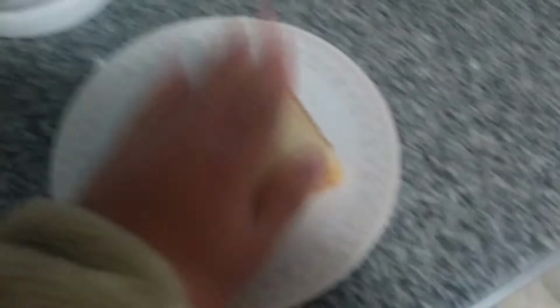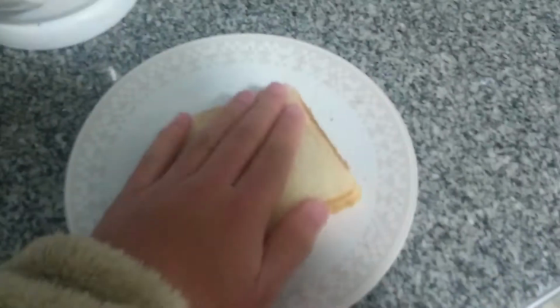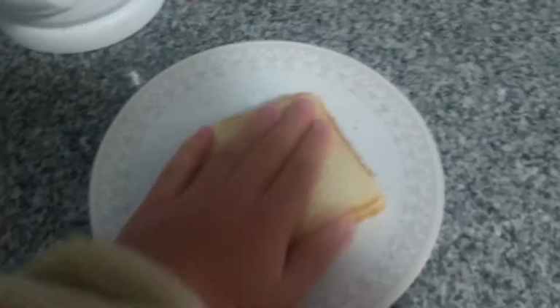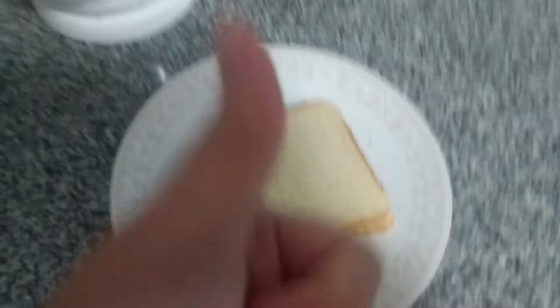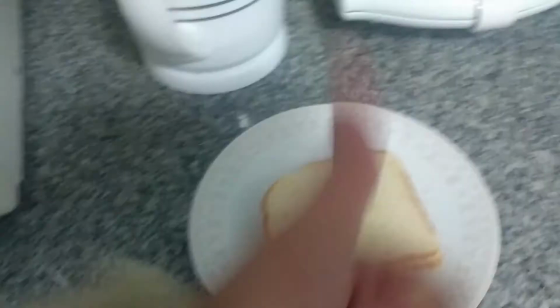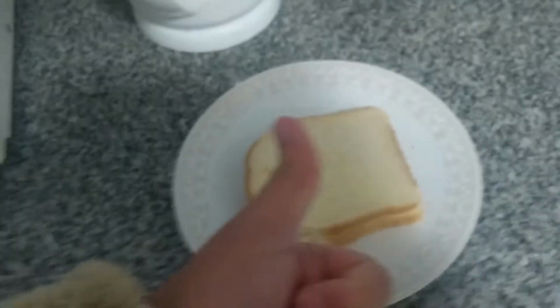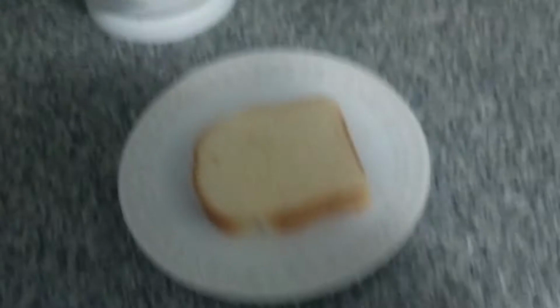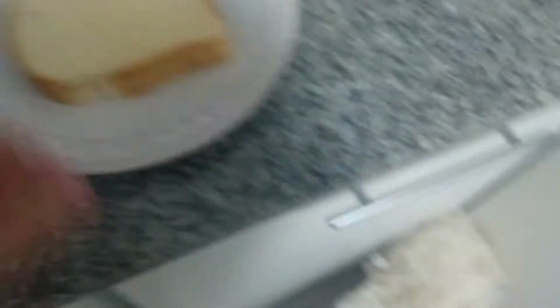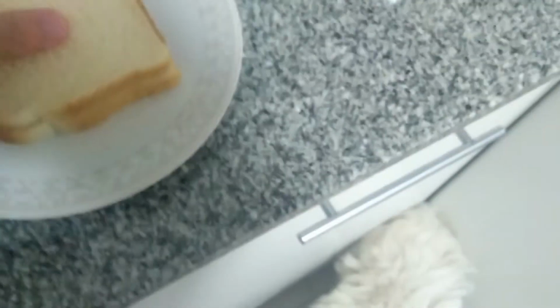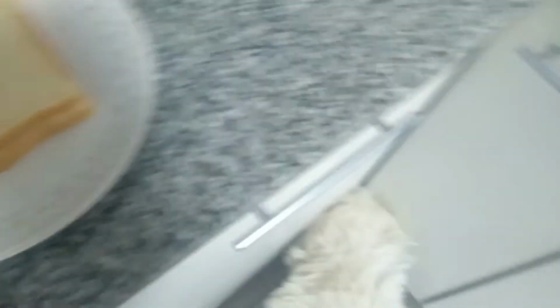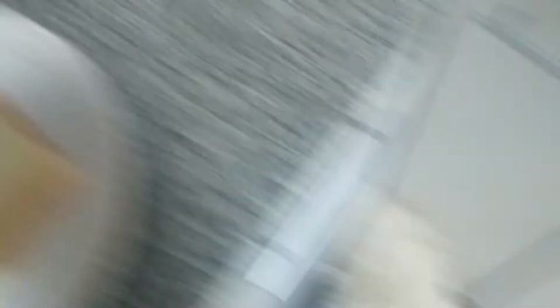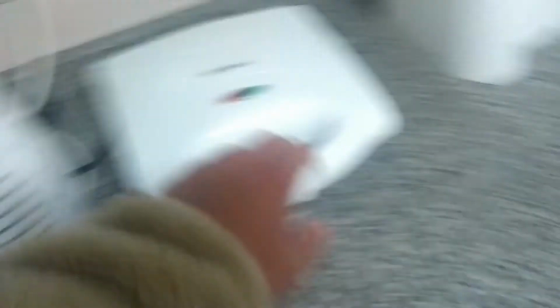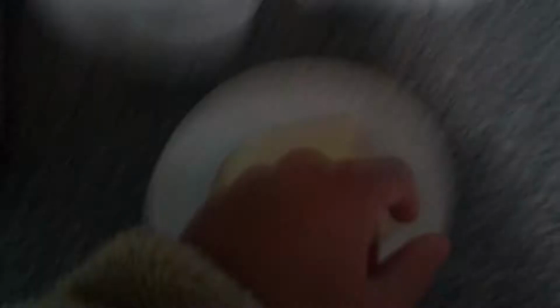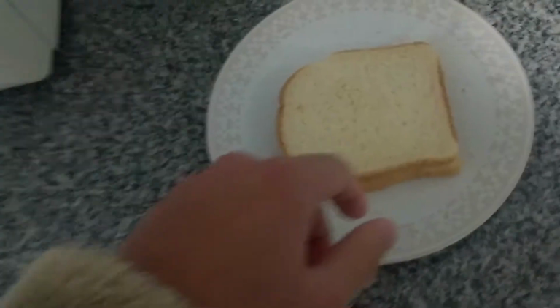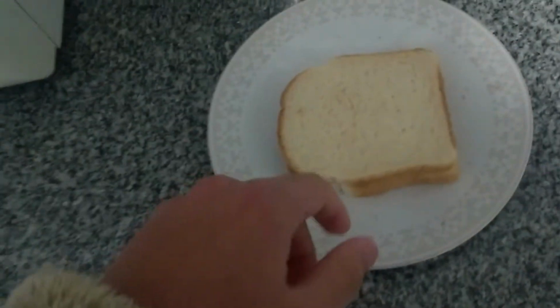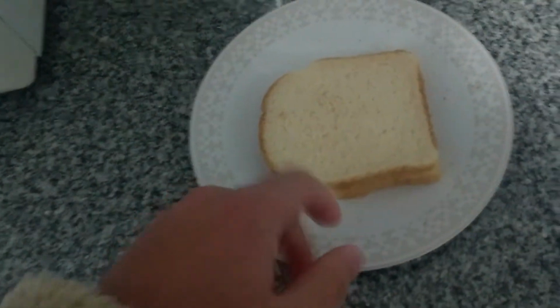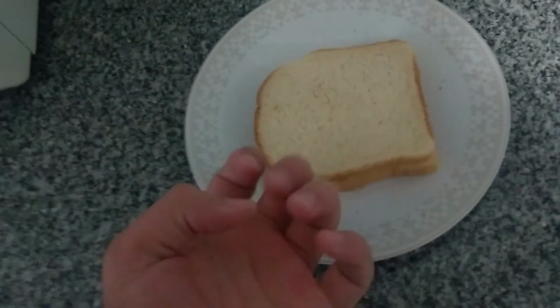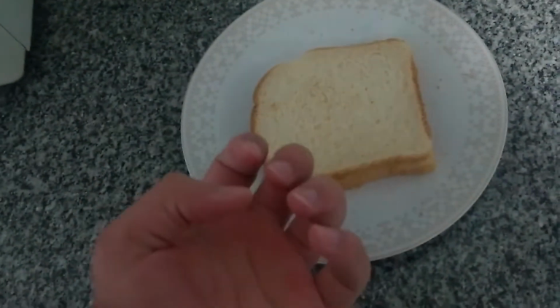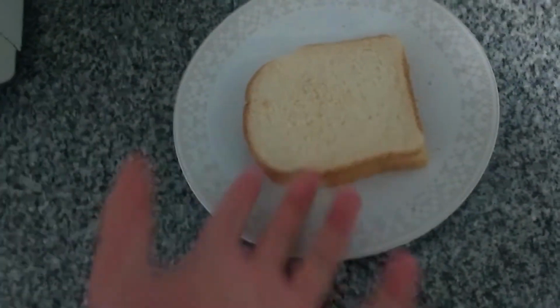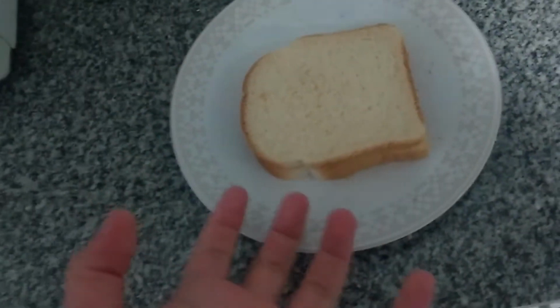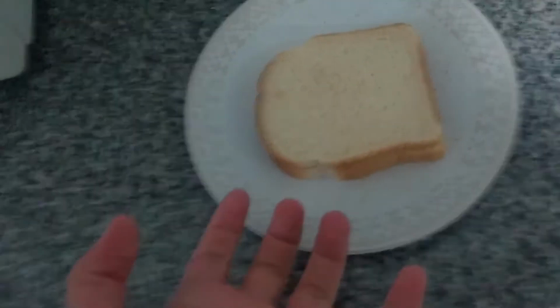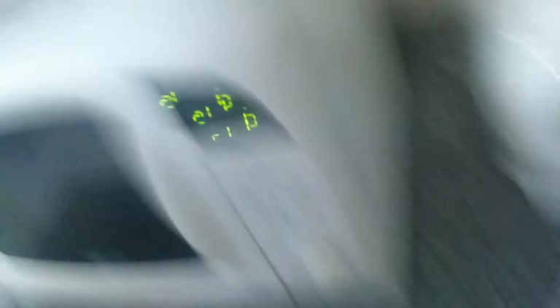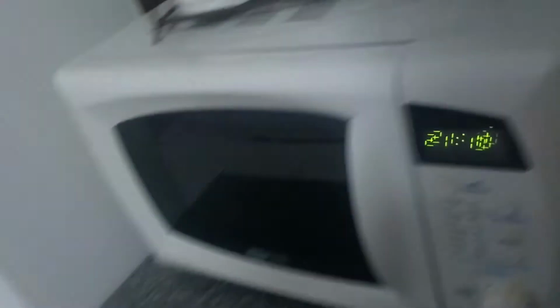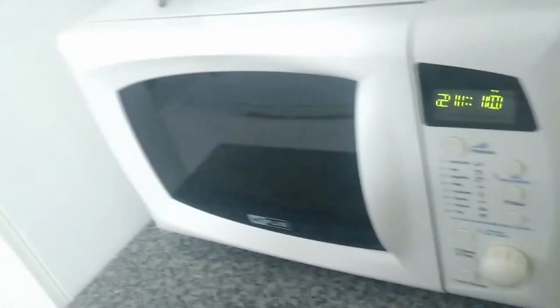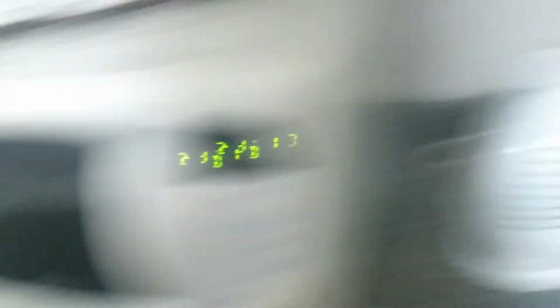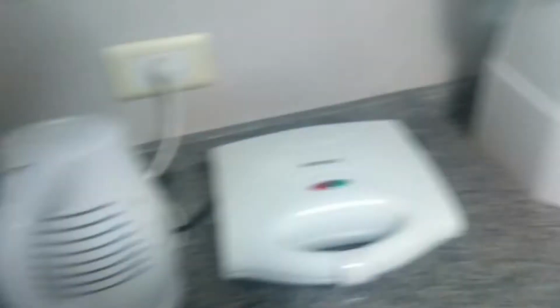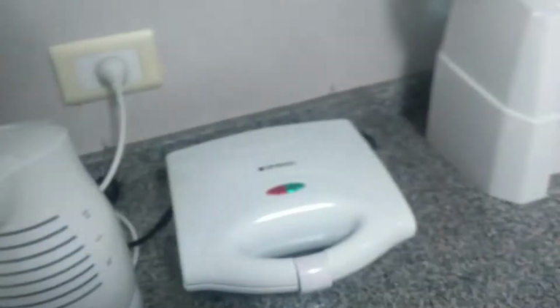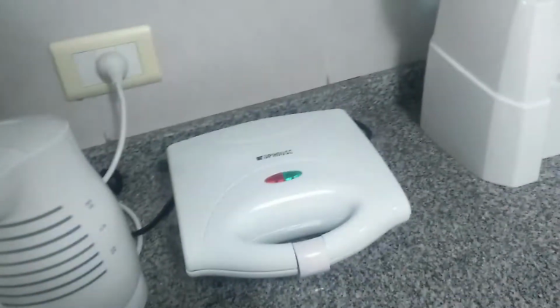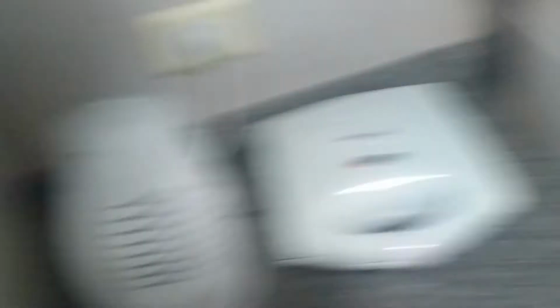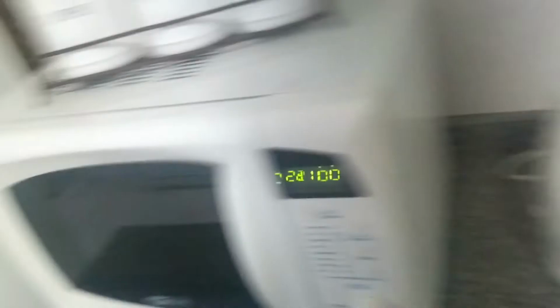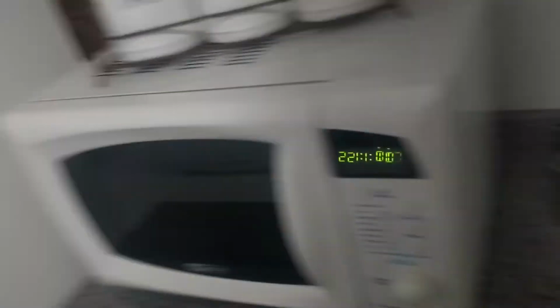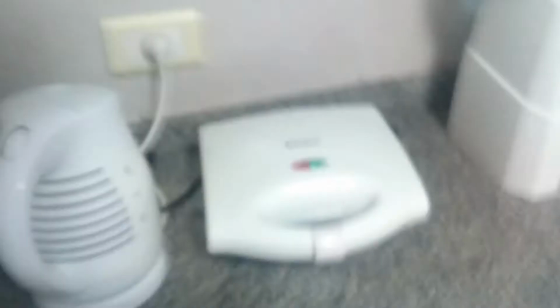And now we can say that we made a delicious sandwich with cheese. As a bonus, you can use a machine to heat your sandwich, like a microwave oven or a sandwich maker.